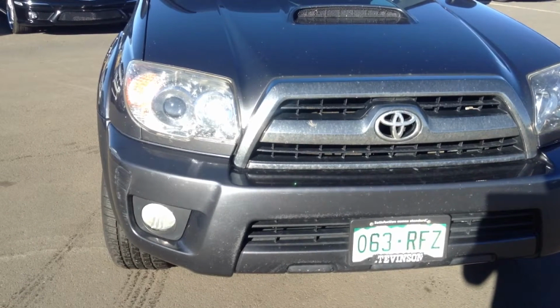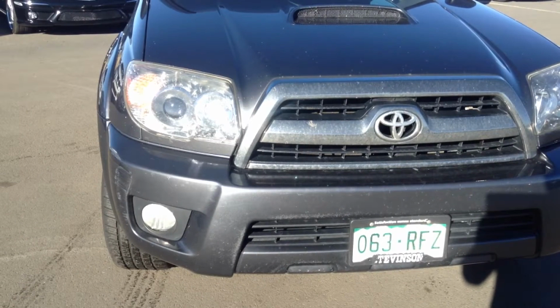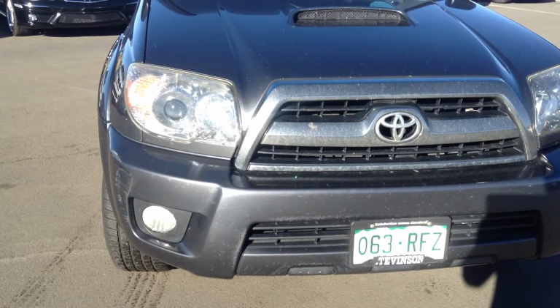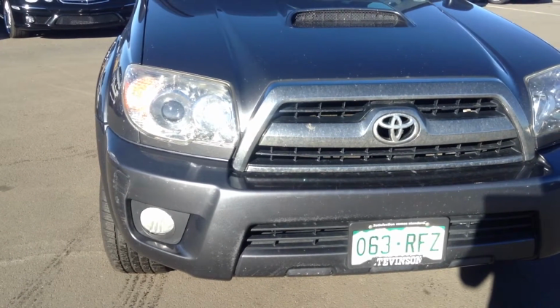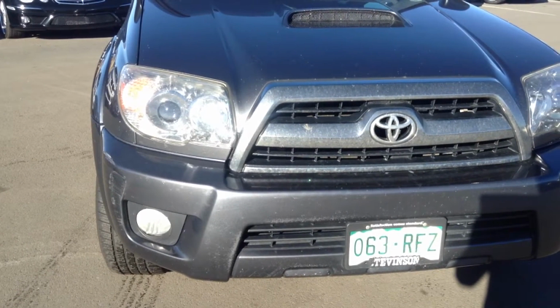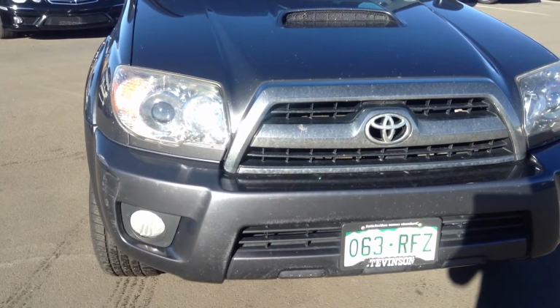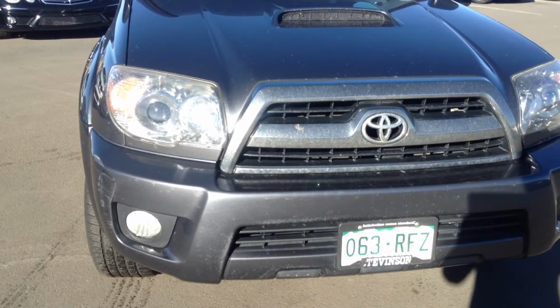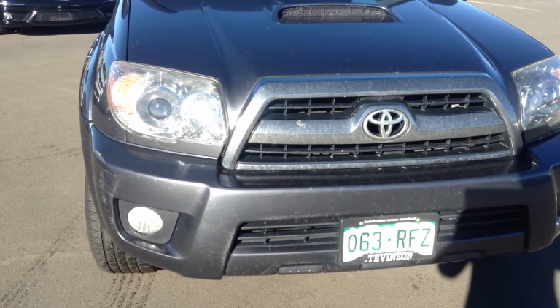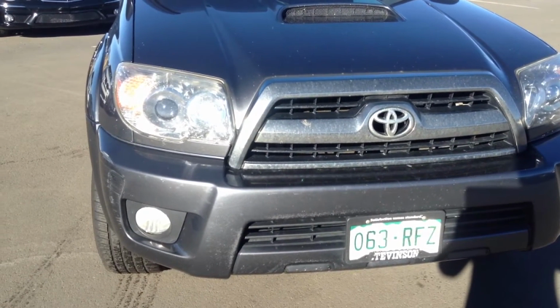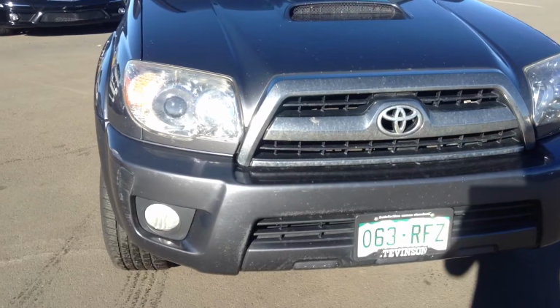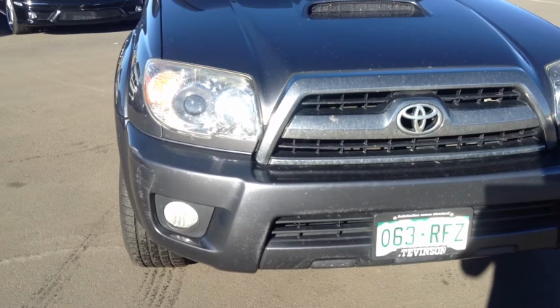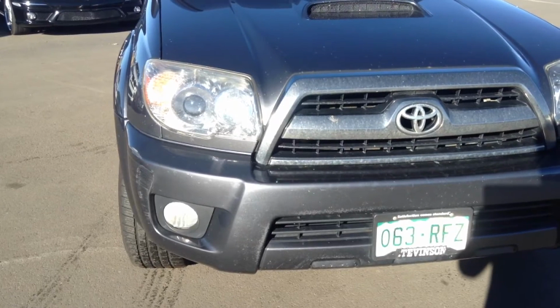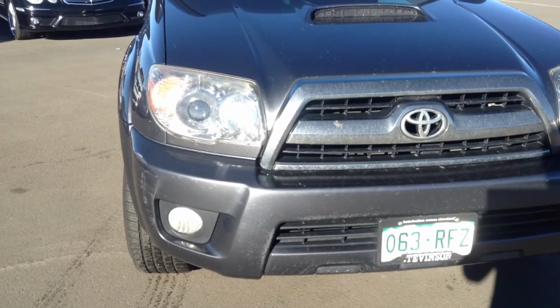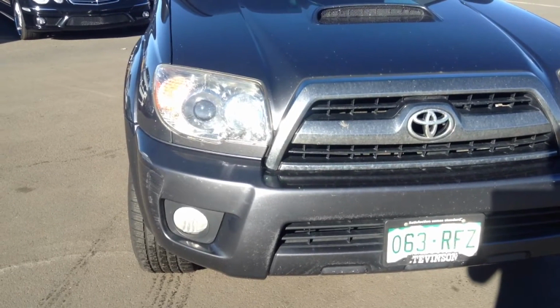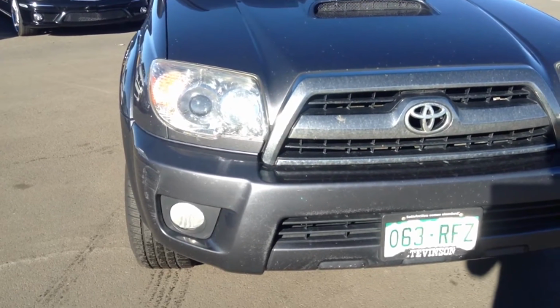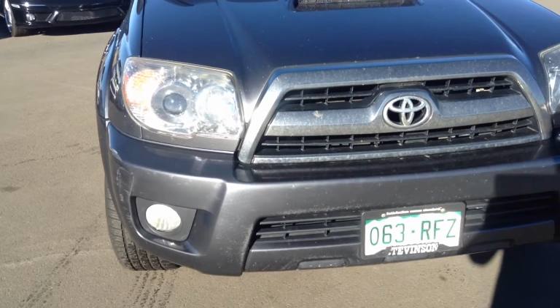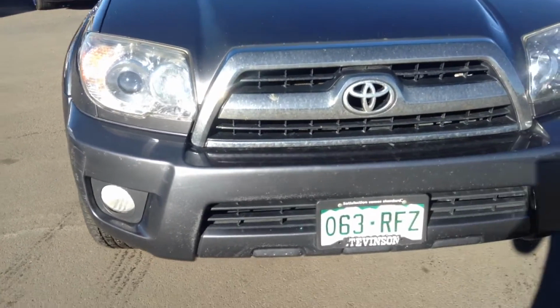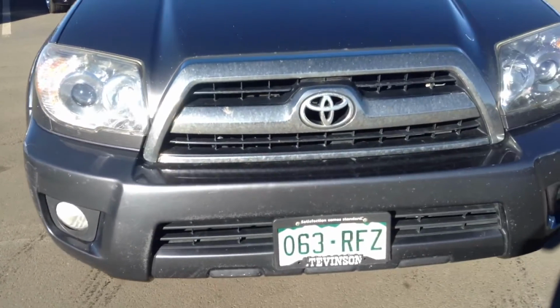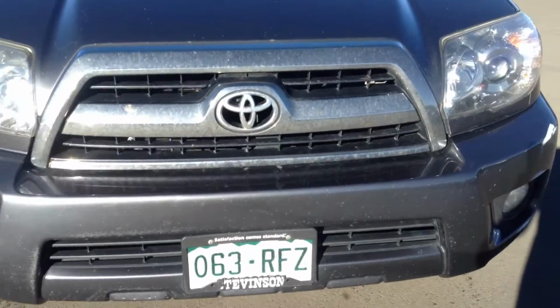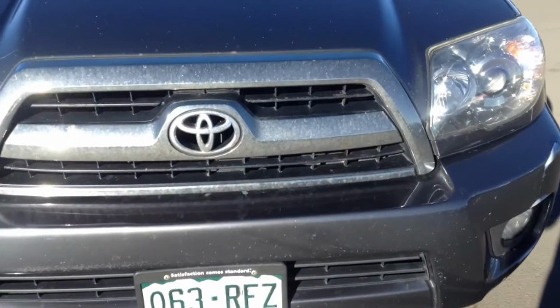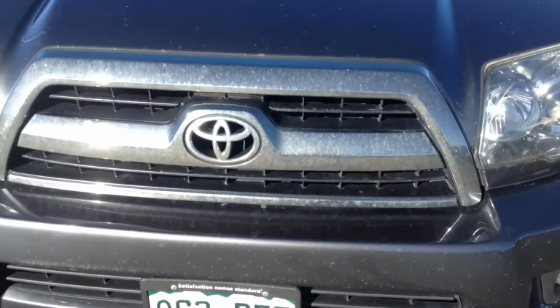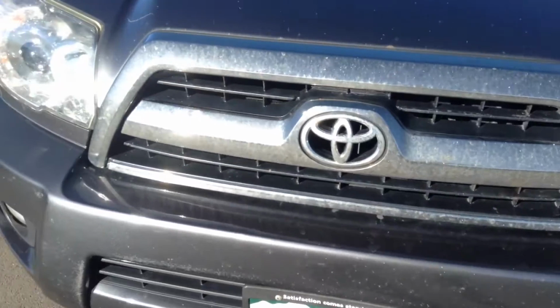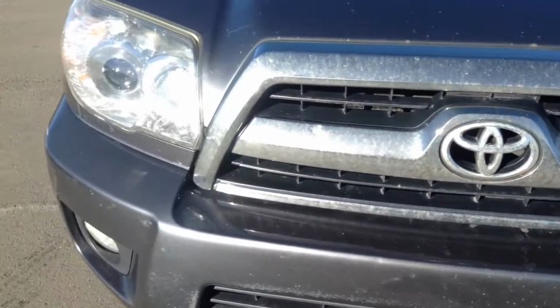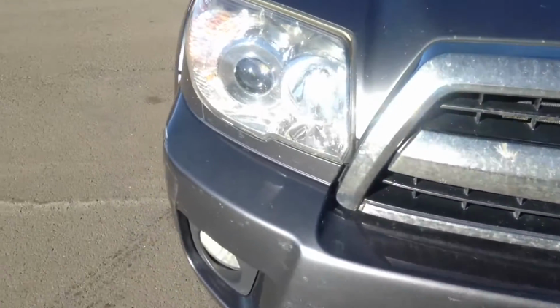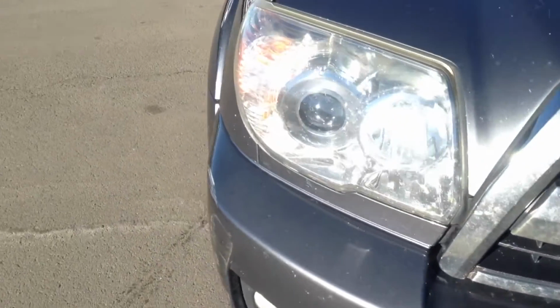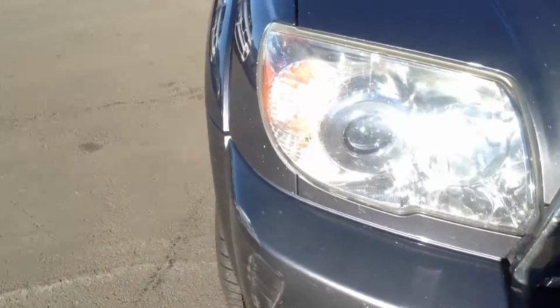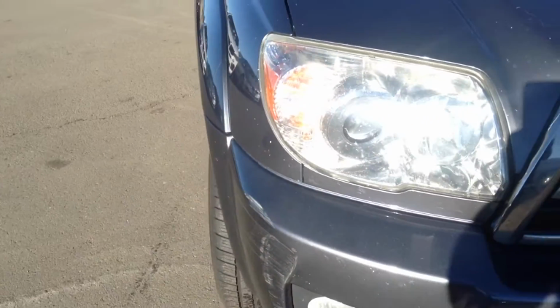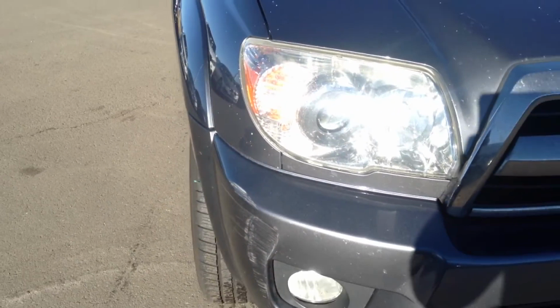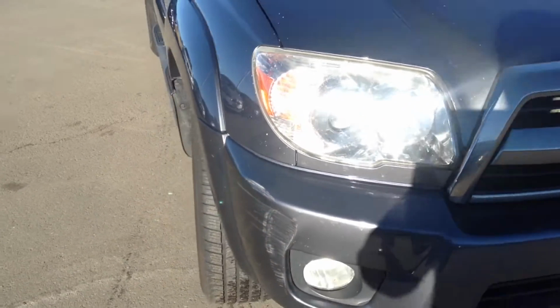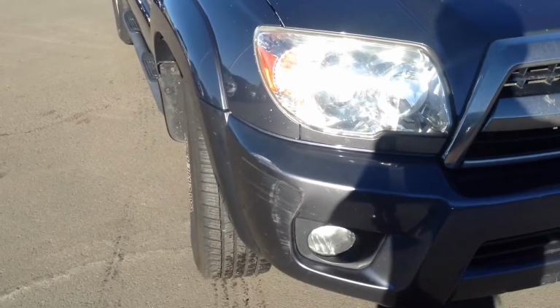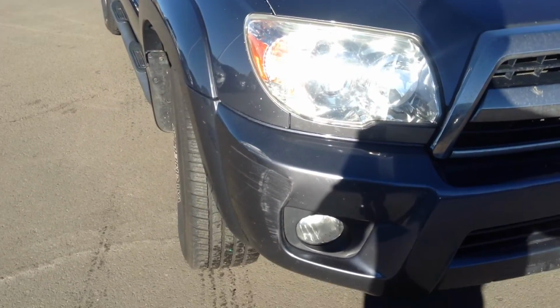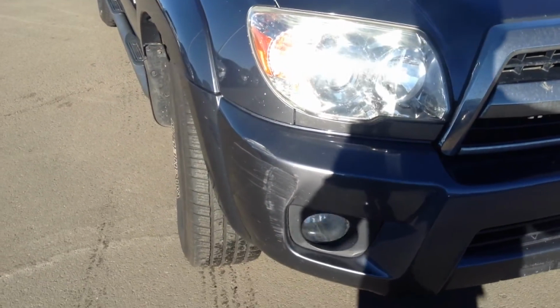Hello, this is Ben Braylor with Schomp BMW. I wanted to give you a closer look at the 07 Toyota 4Runner. This vehicle has not been detailed yet and is currently going through our inspection process.